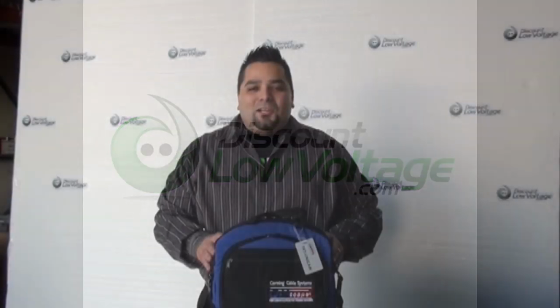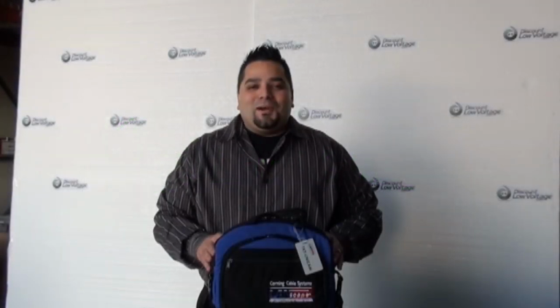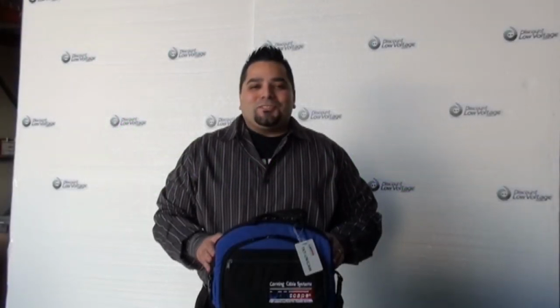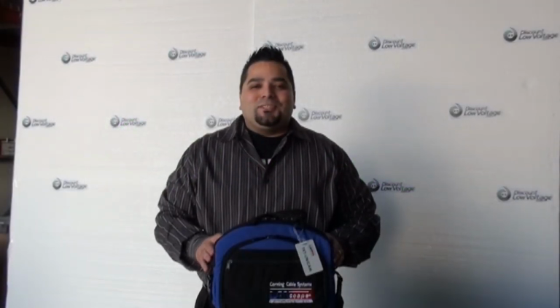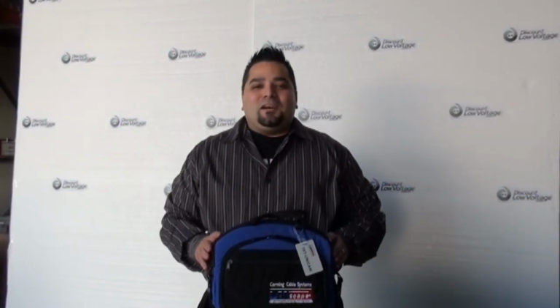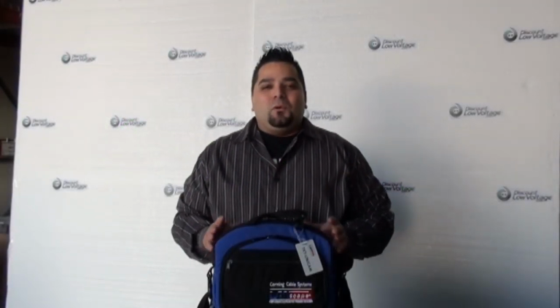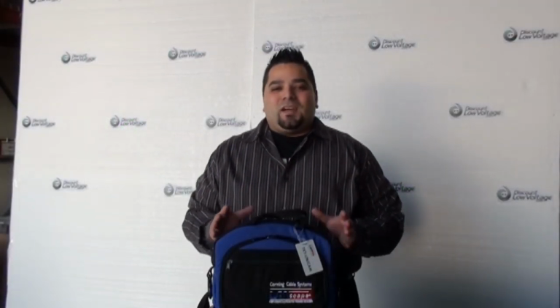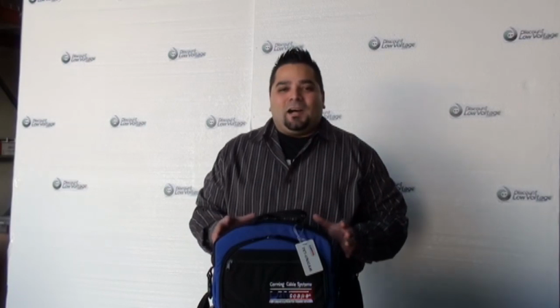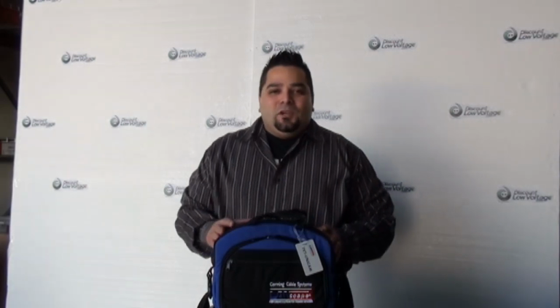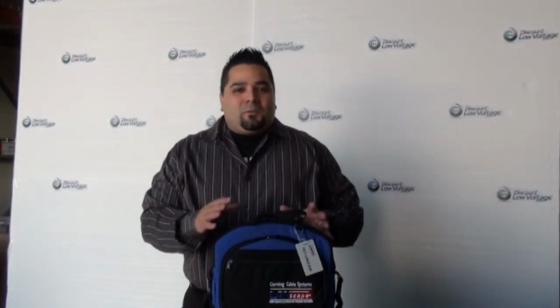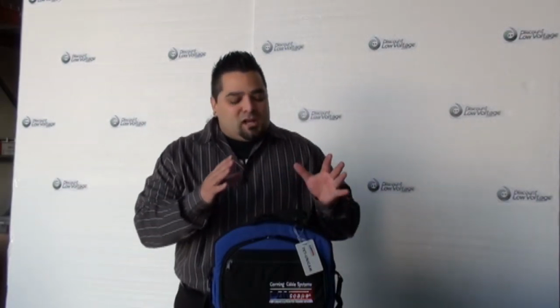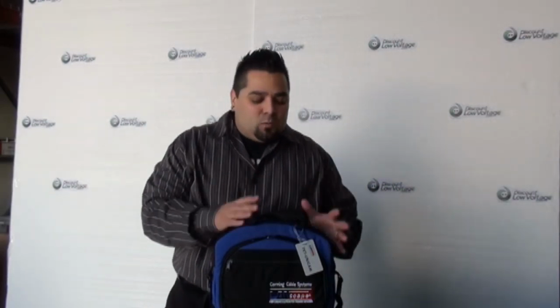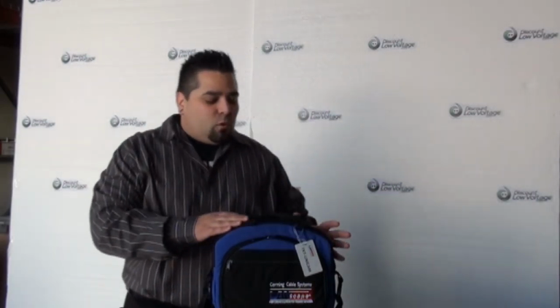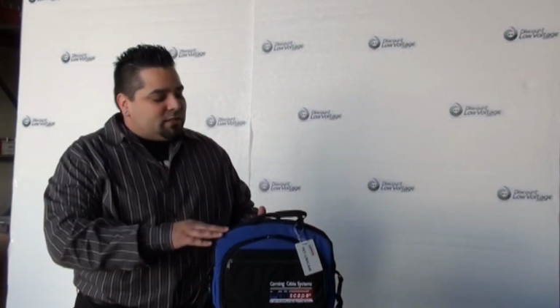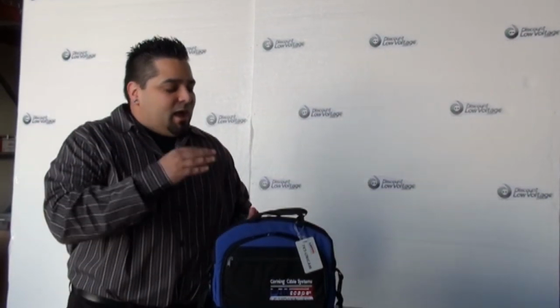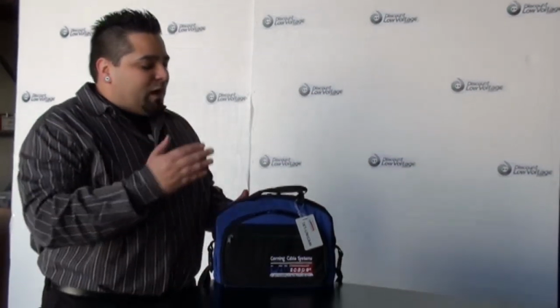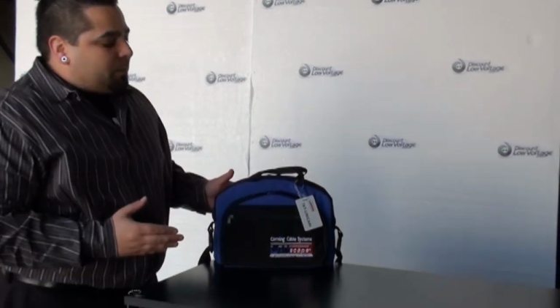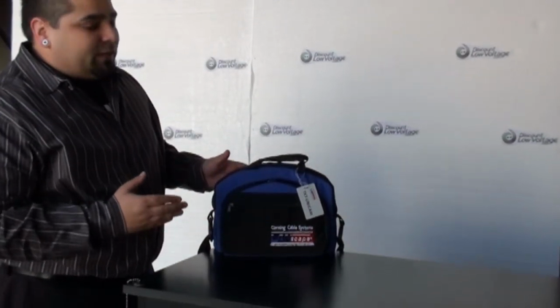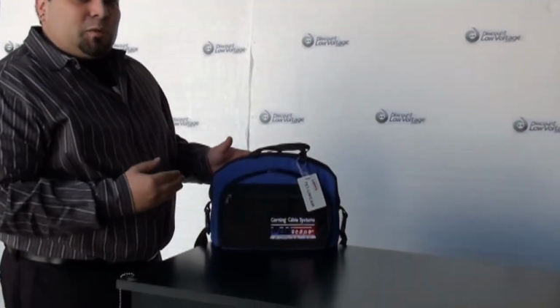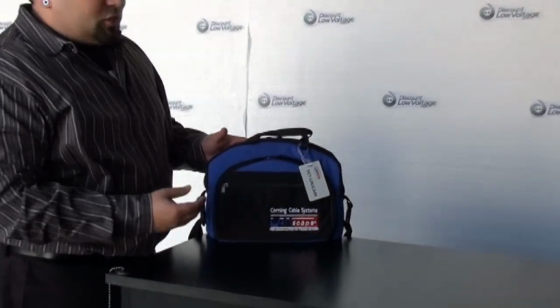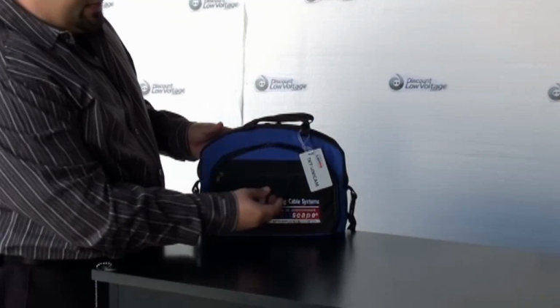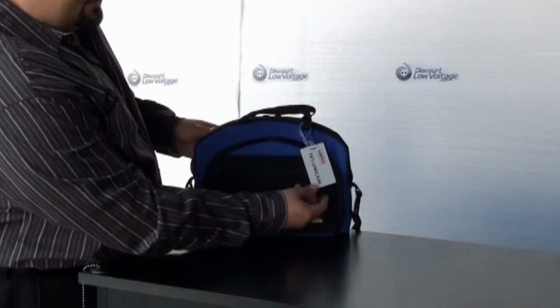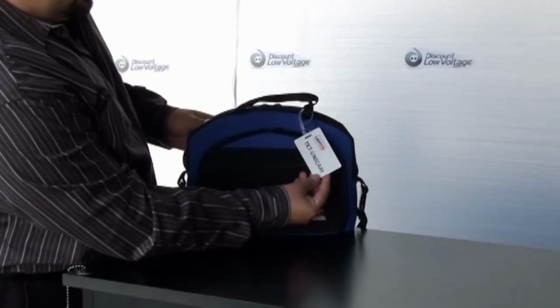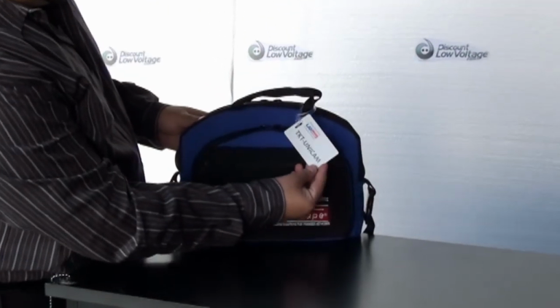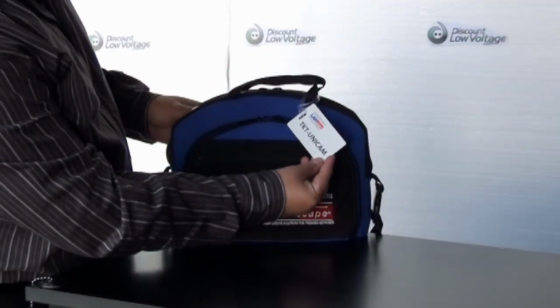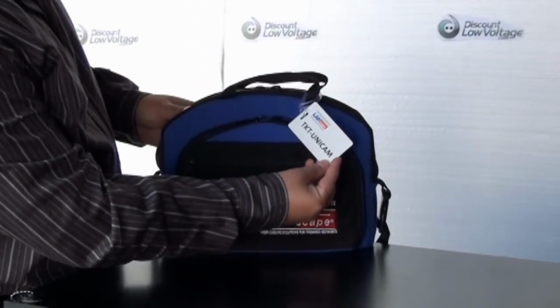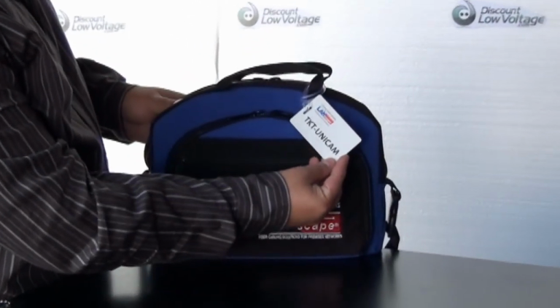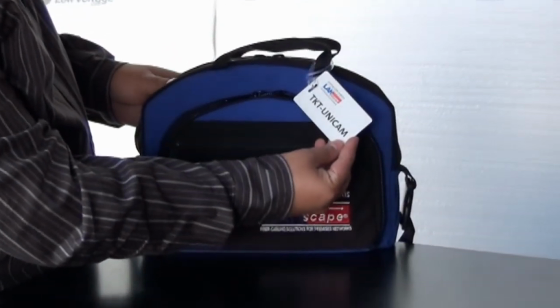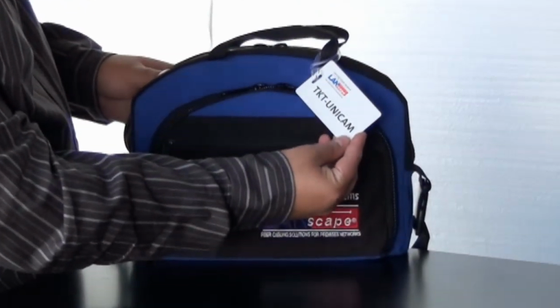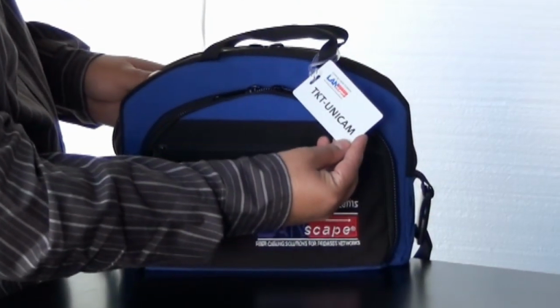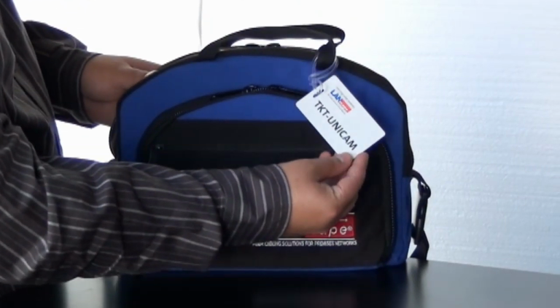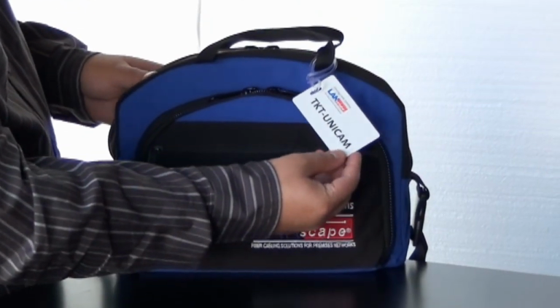Hello, I'm Mercy with DiscountLowVoltage.com. Today we're going to talk about one of Corning's fiber optic termination kits. This is their part number TKT-Unicam.